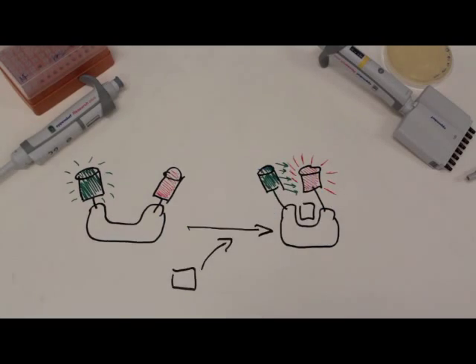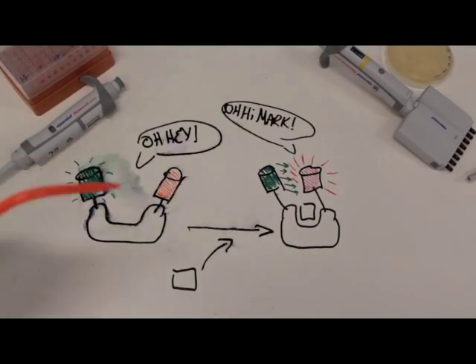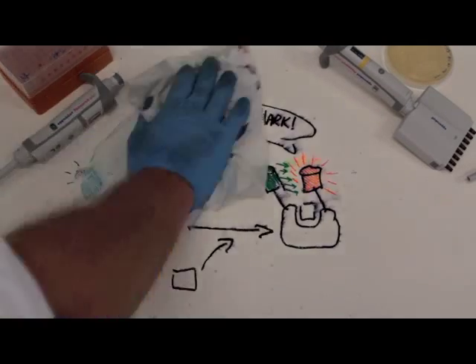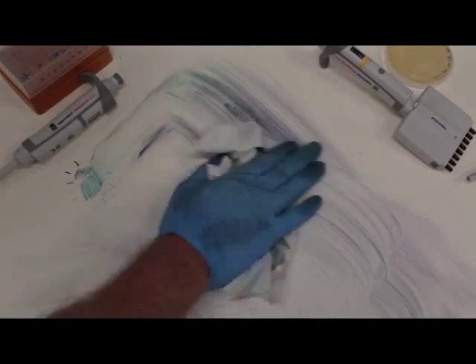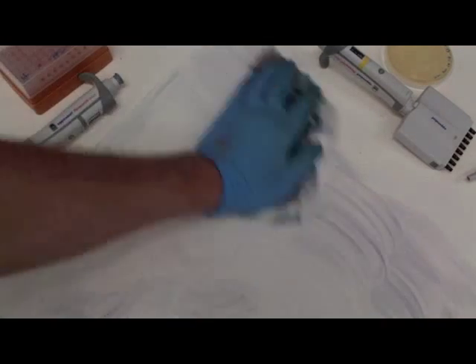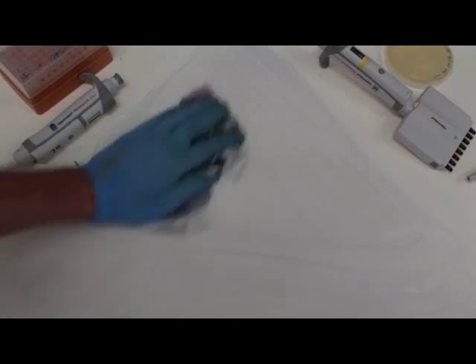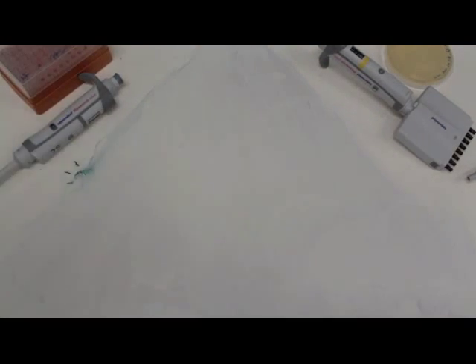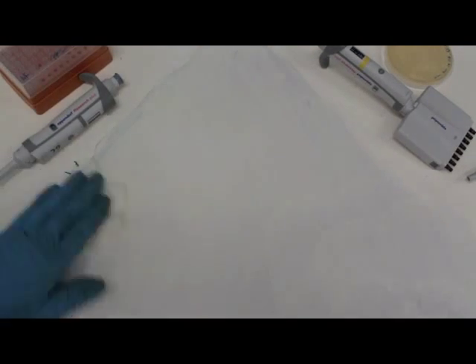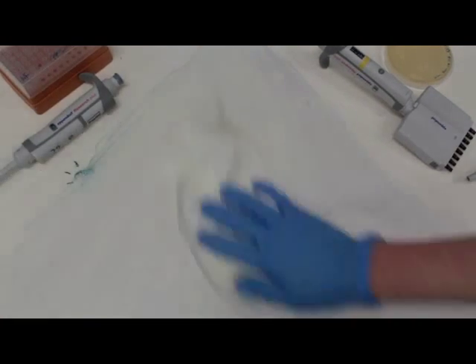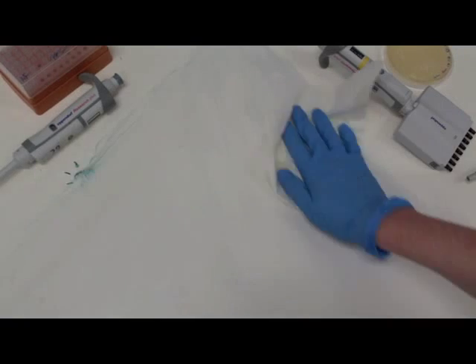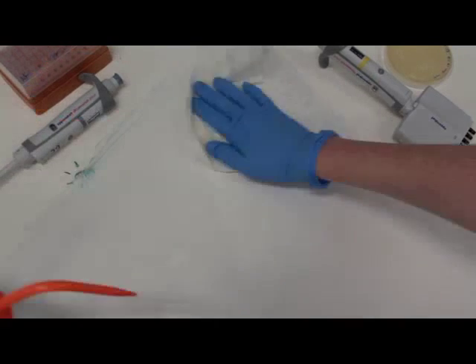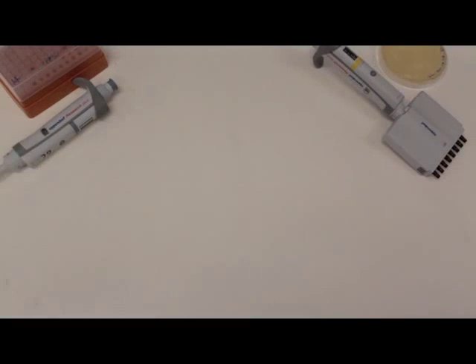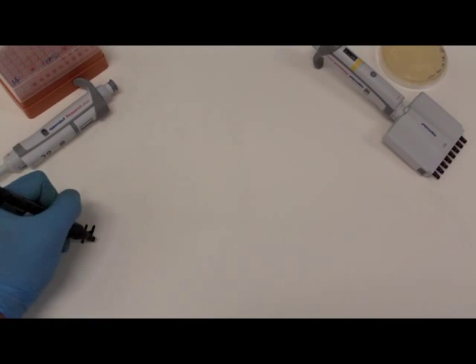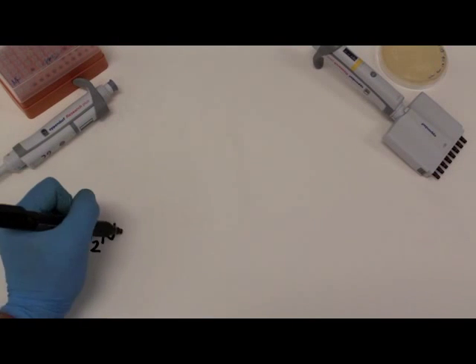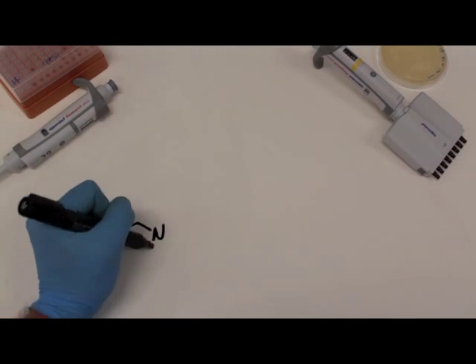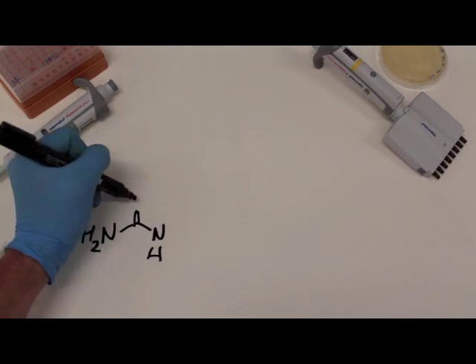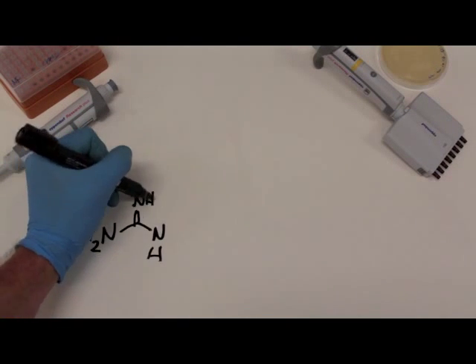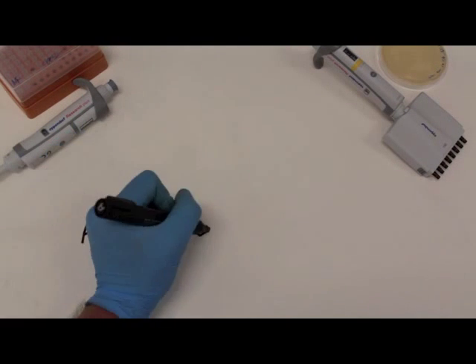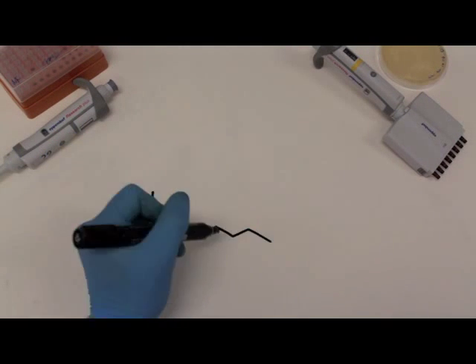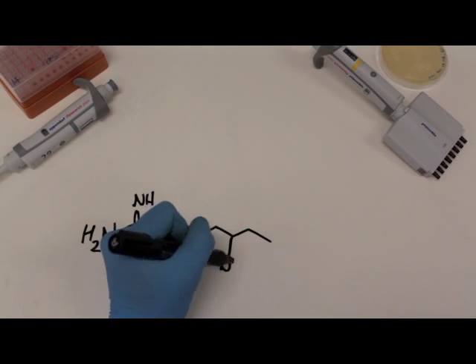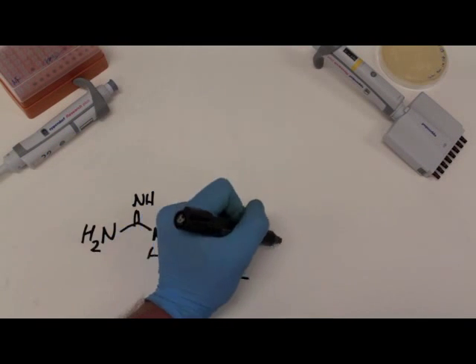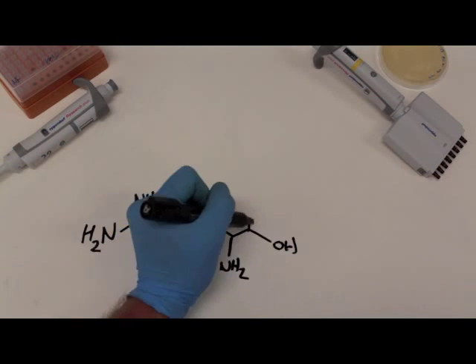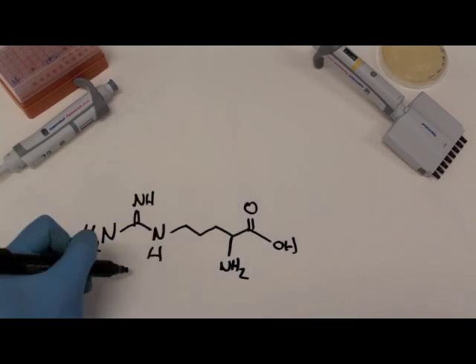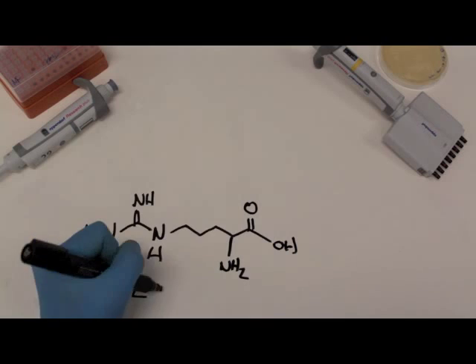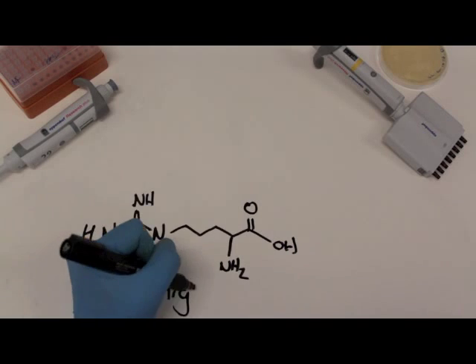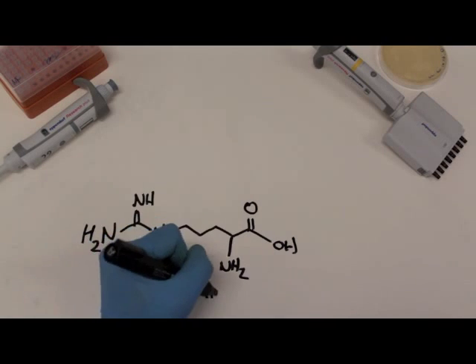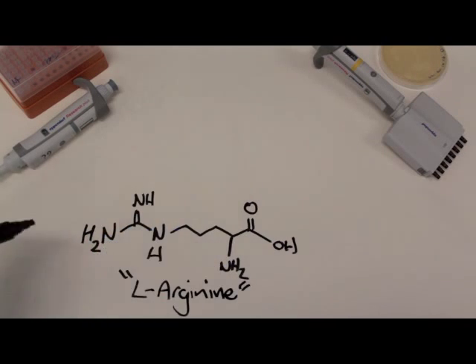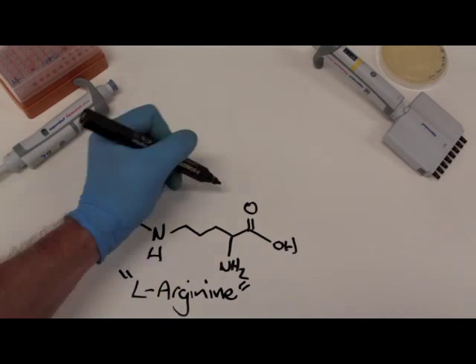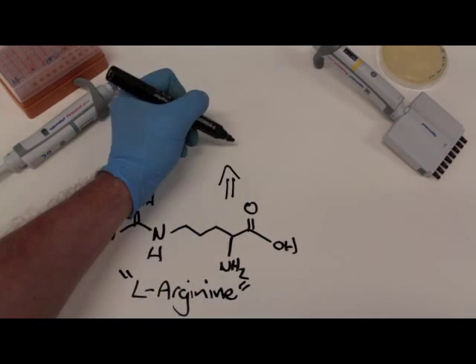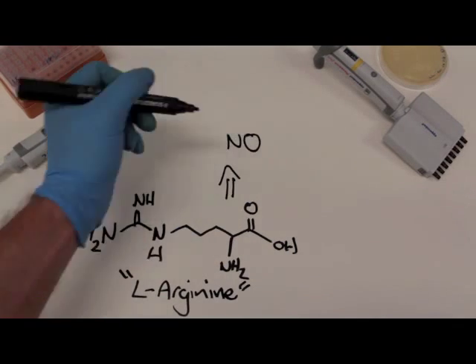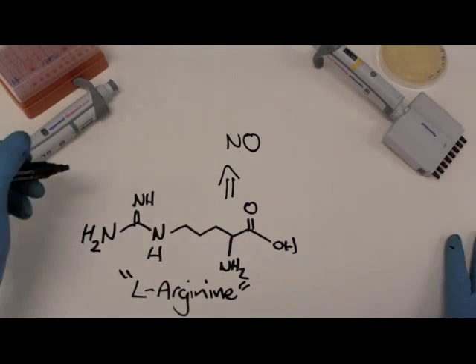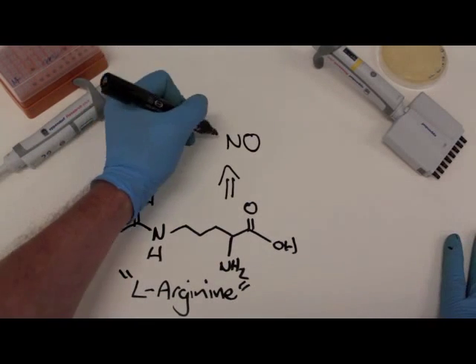L-Arginine was the target molecule for our study, and as the immediate precursor to nitric oxide, it is an important molecule in many physiological contexts including vasodilation and wider brain function.